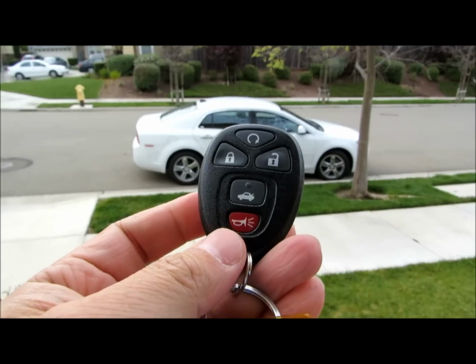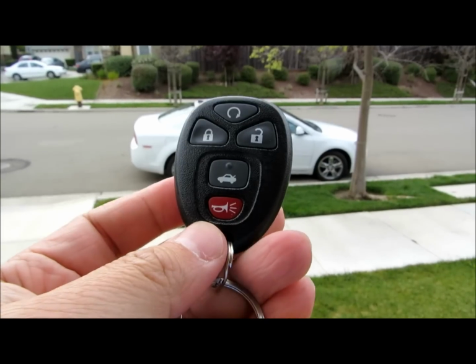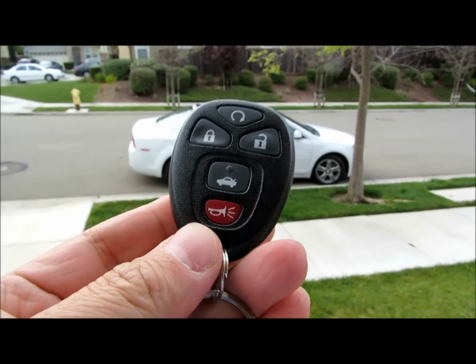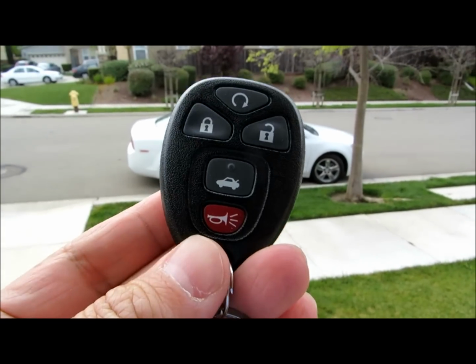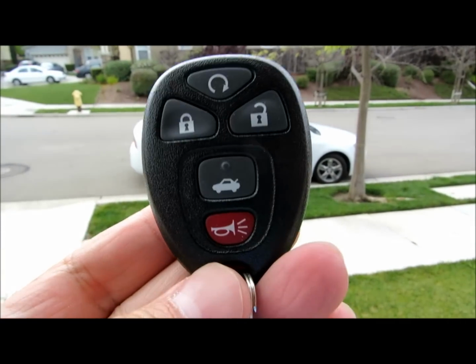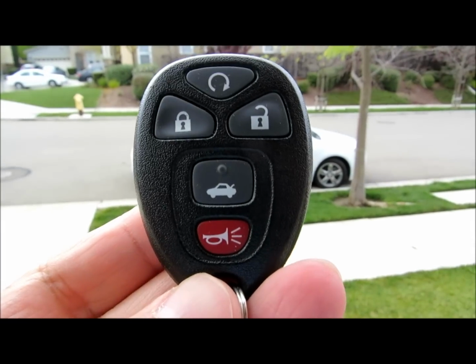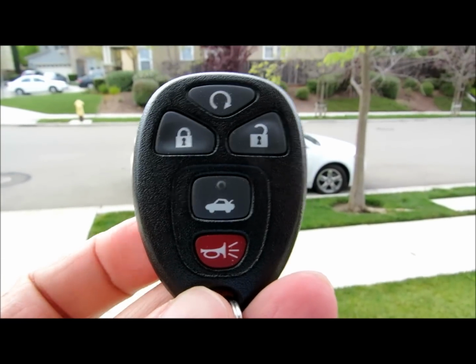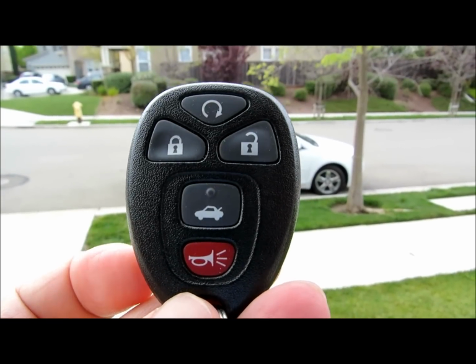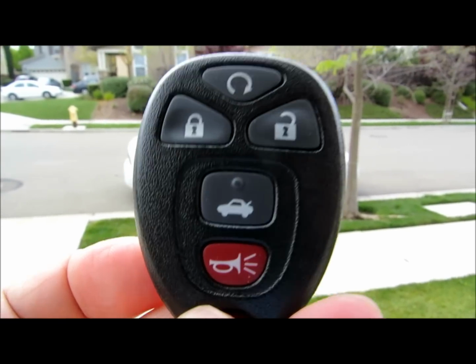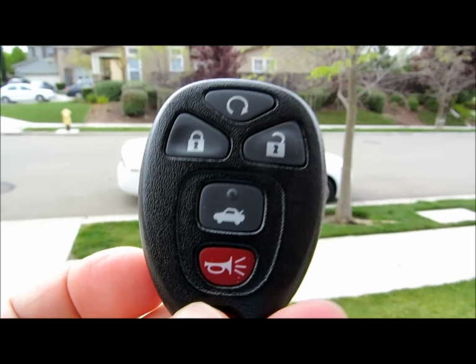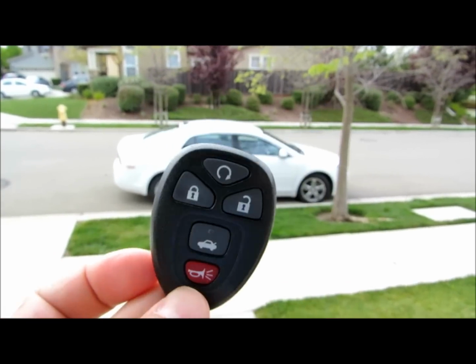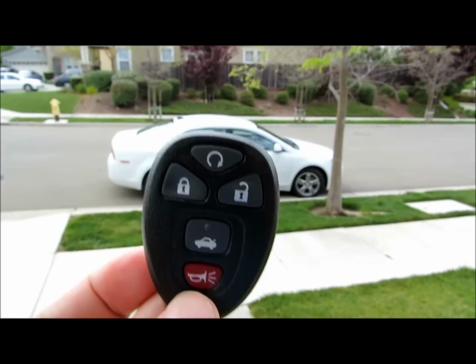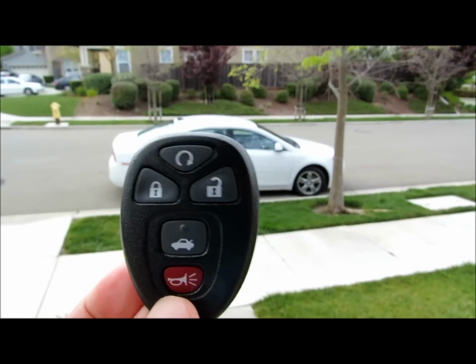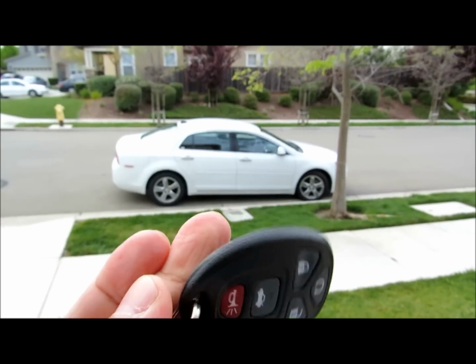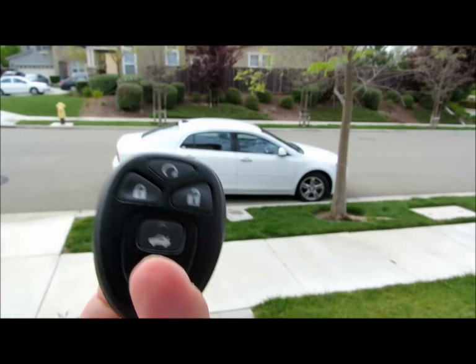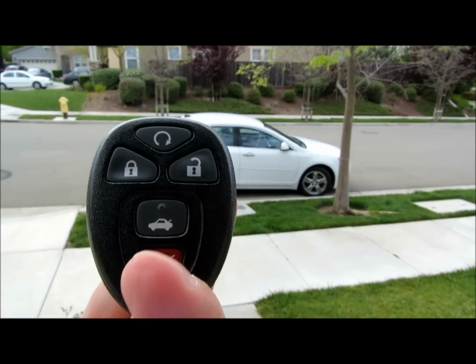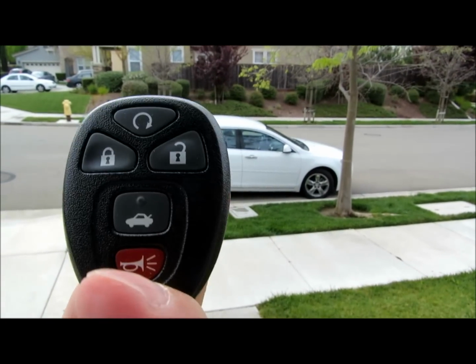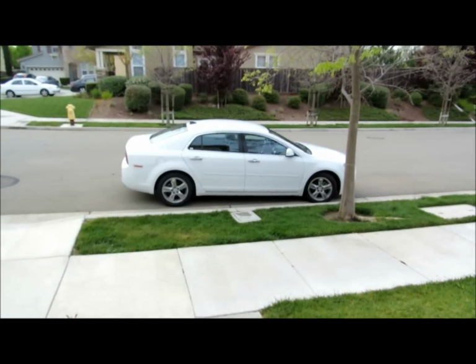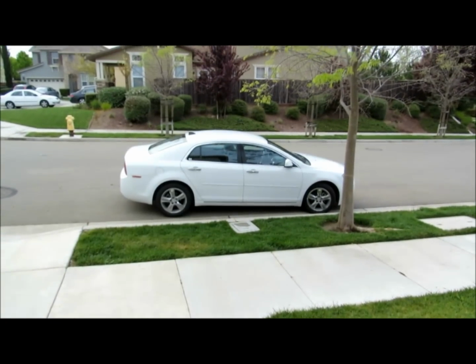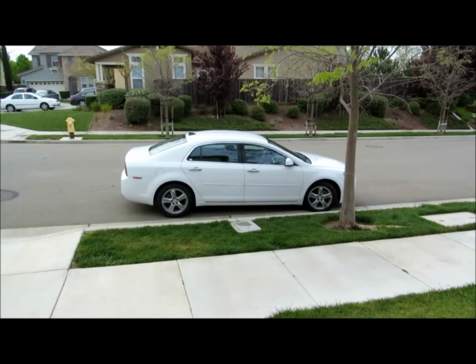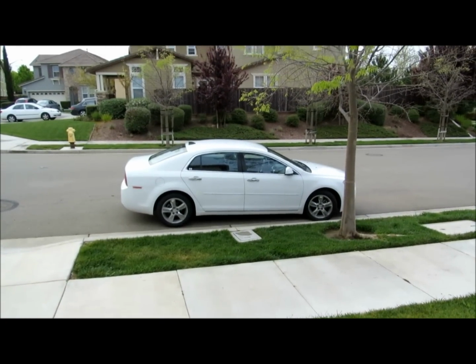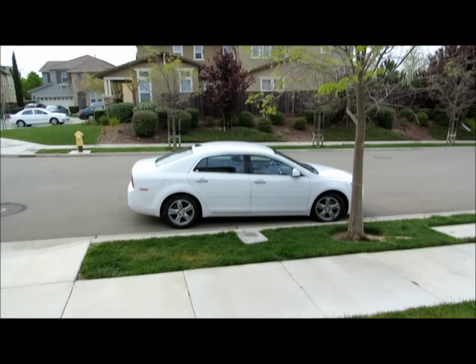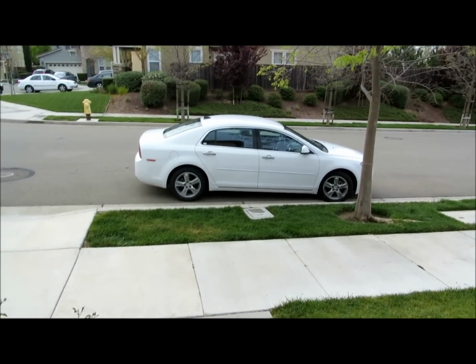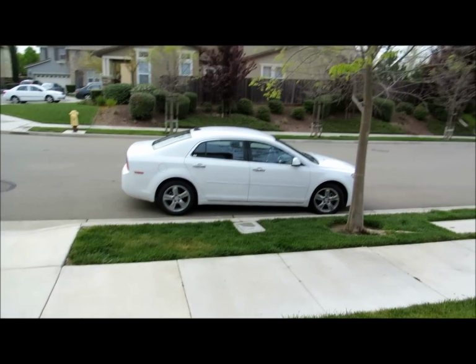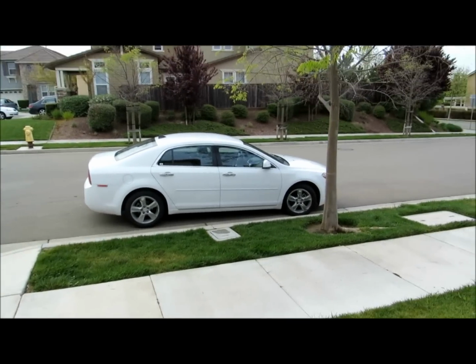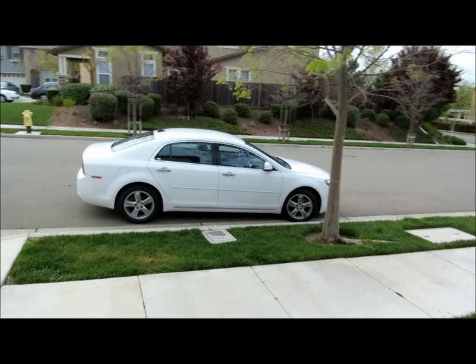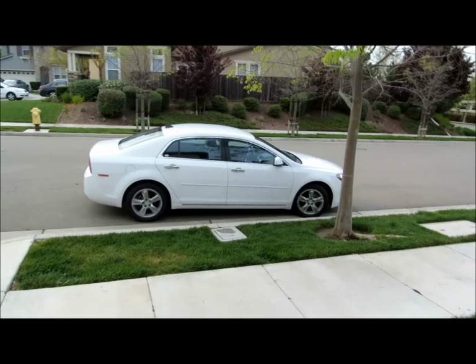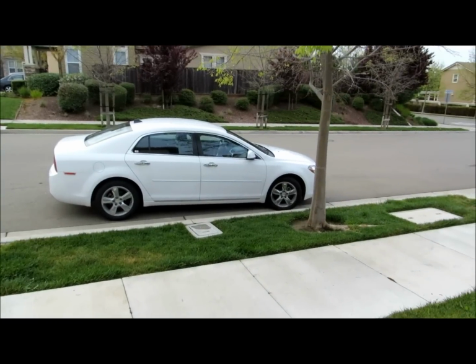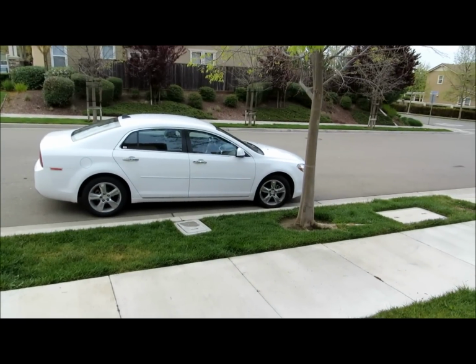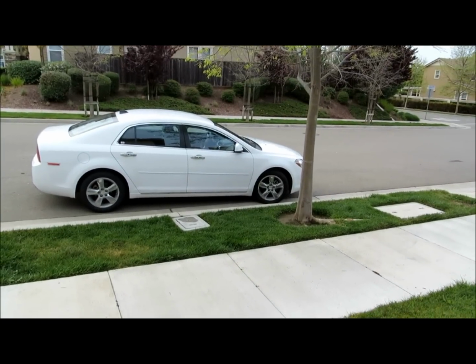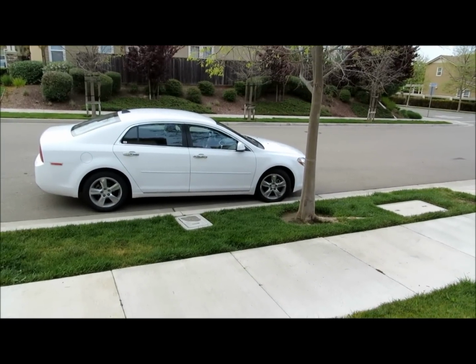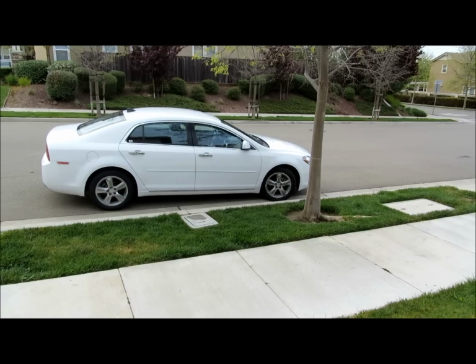Hi everybody. Welcome to the video surprise of the day. I have another rental today and this is a Chevy Malibu. This is a 2012 edition. A little bit used but it's still in great shape.